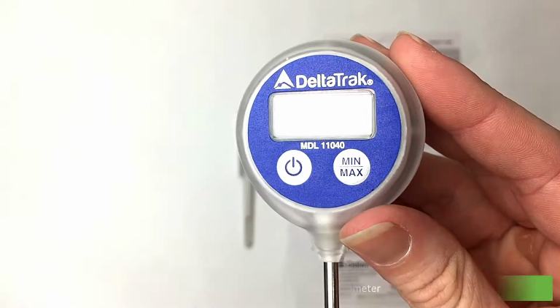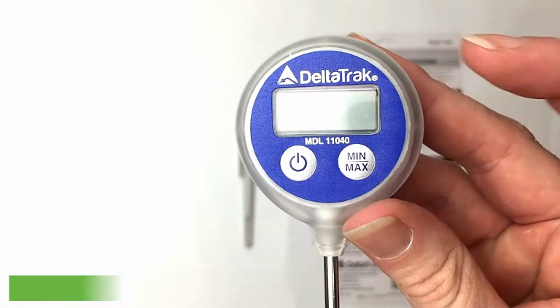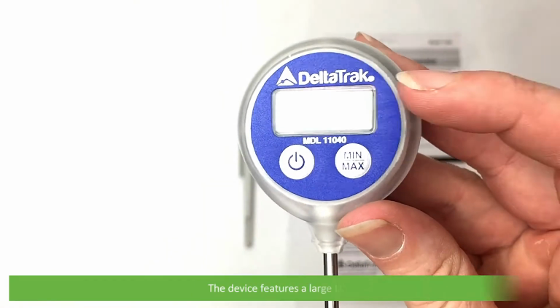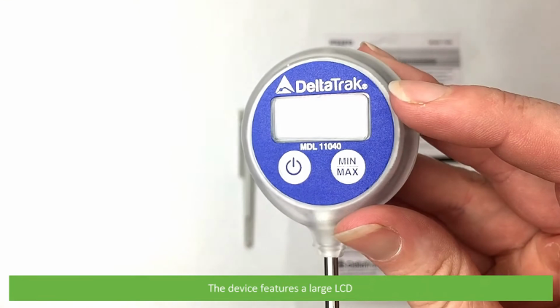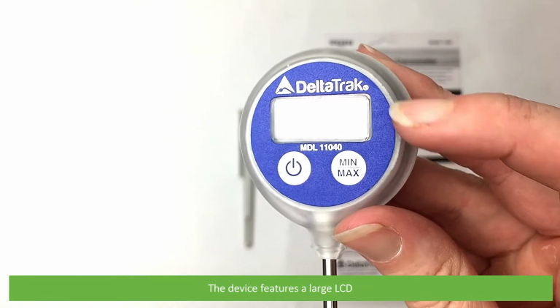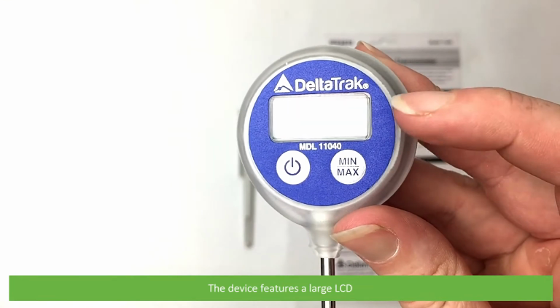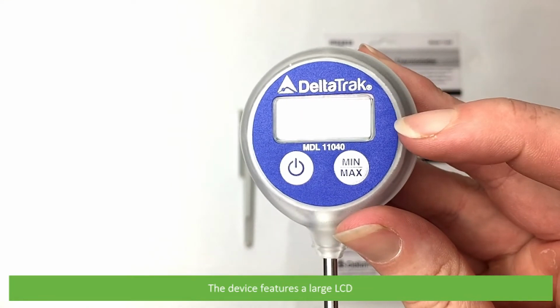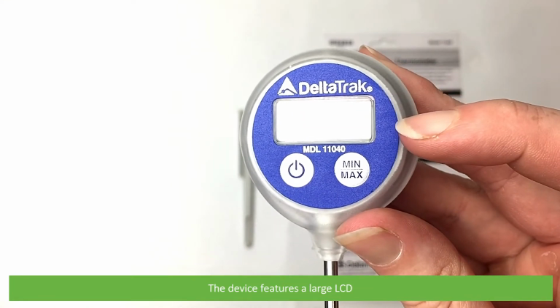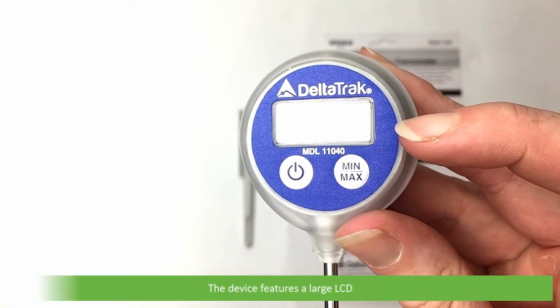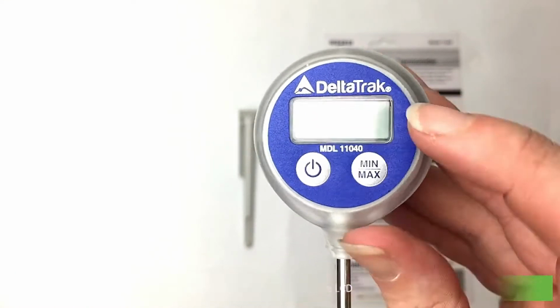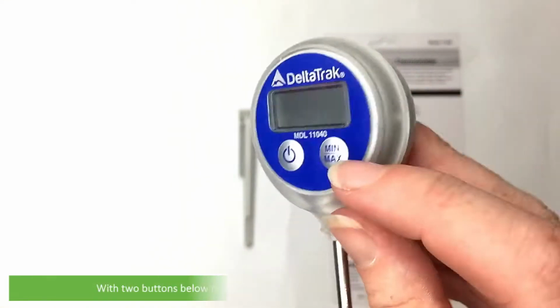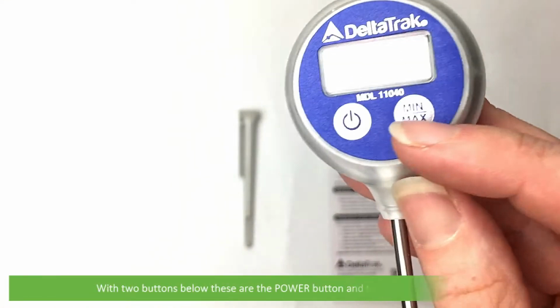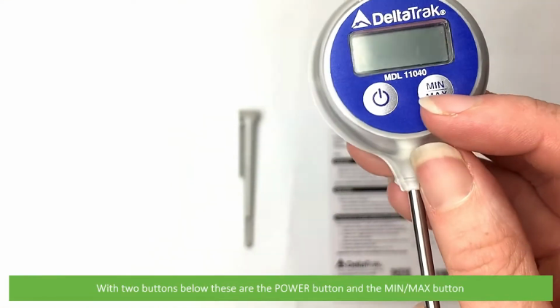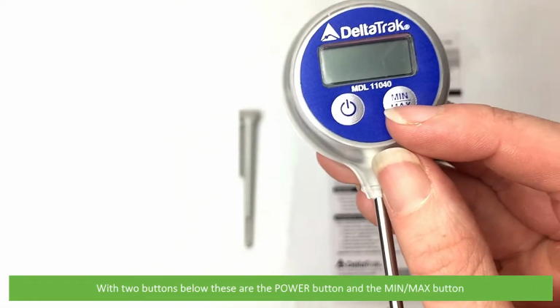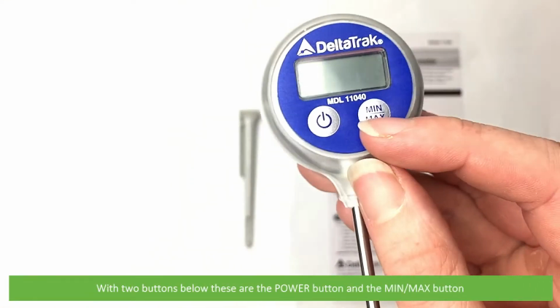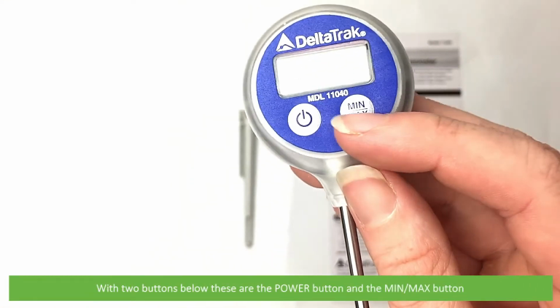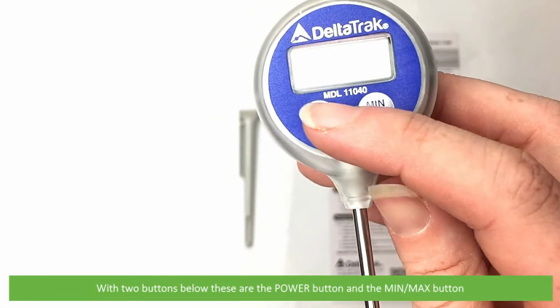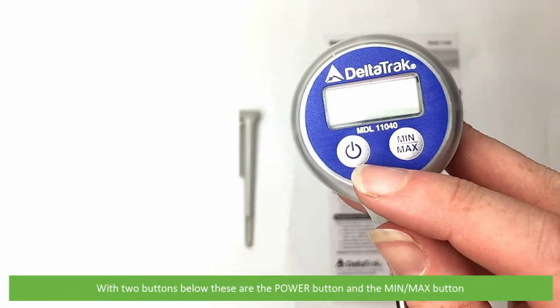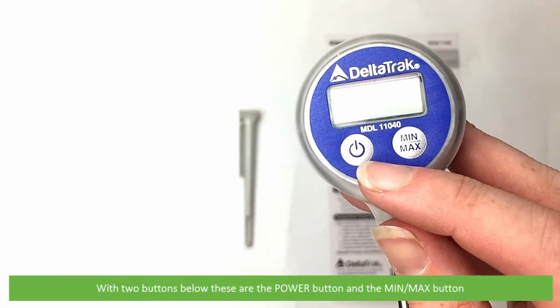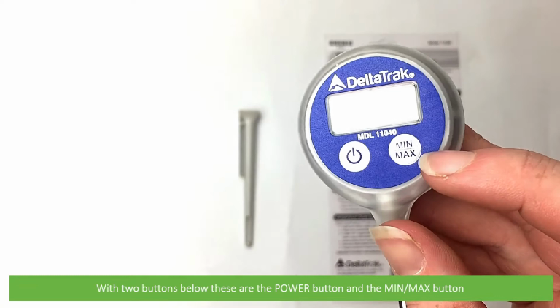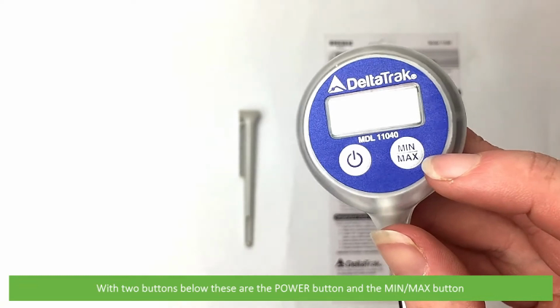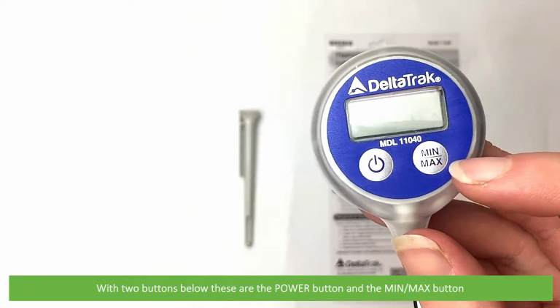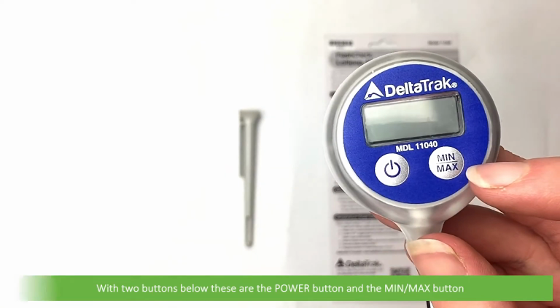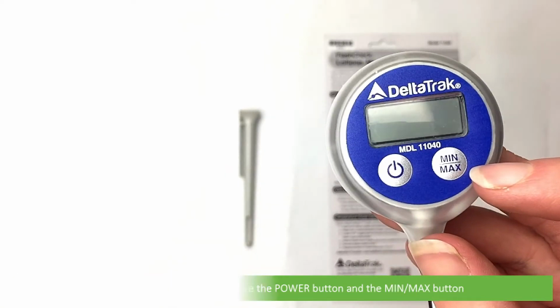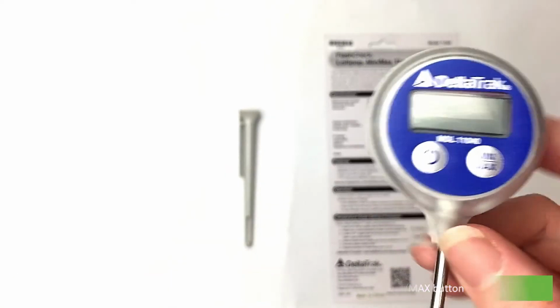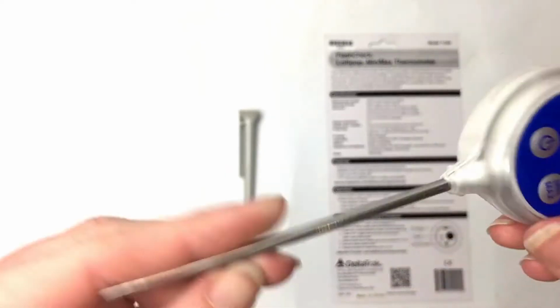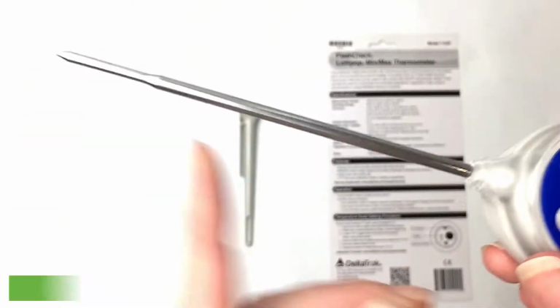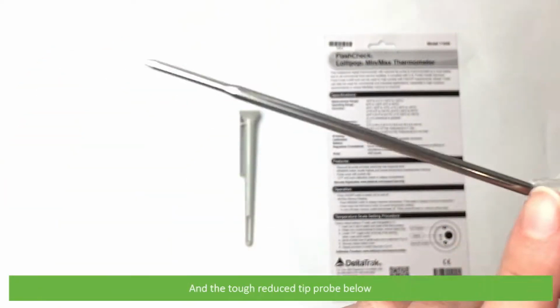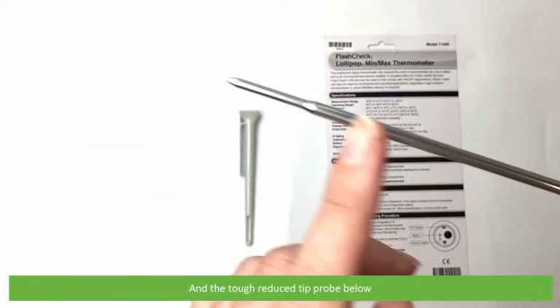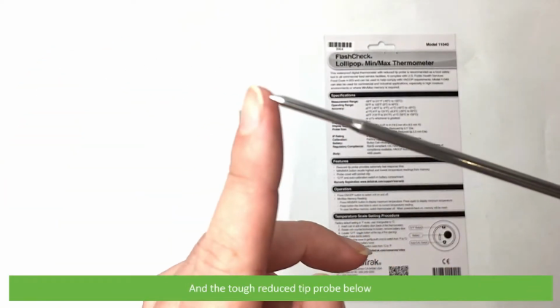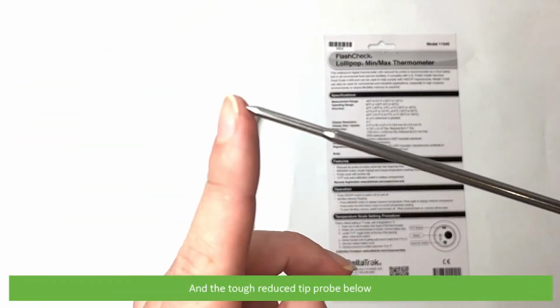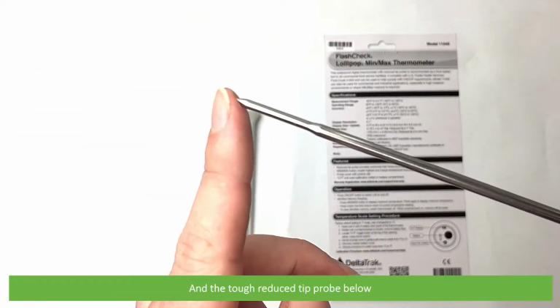The device features a large LCD with two buttons below. These are the power button and the min/max button, and the tough reduced tip probe below.